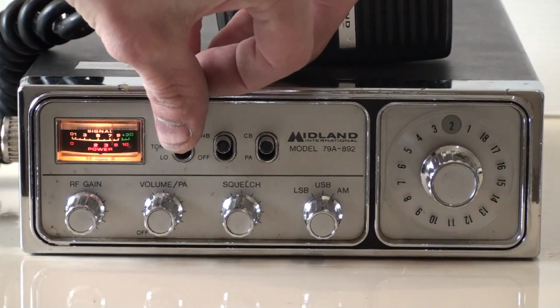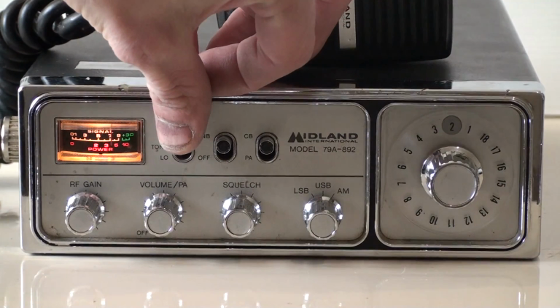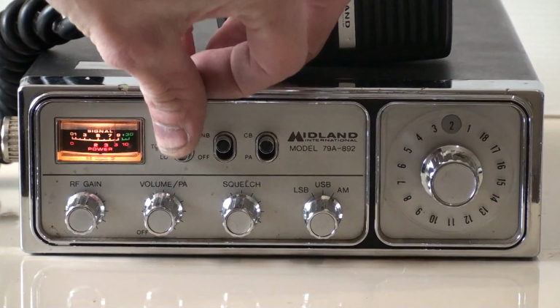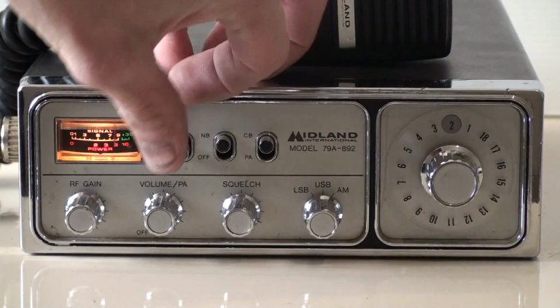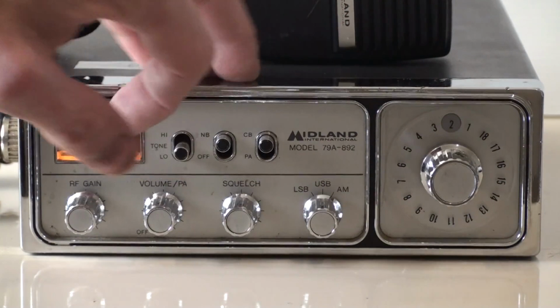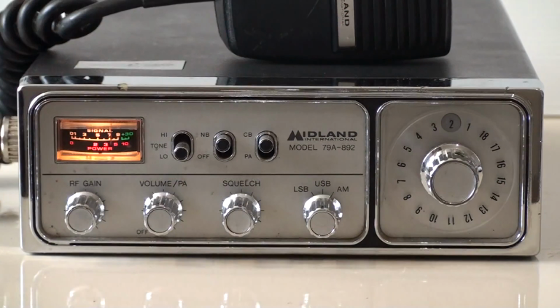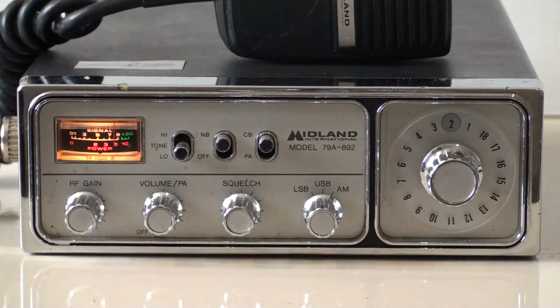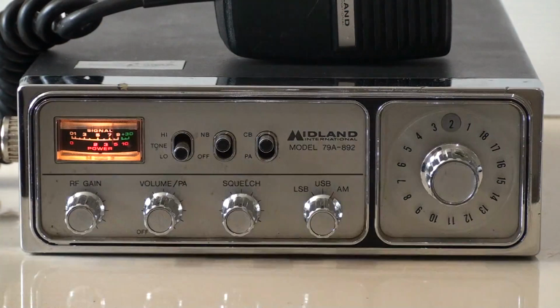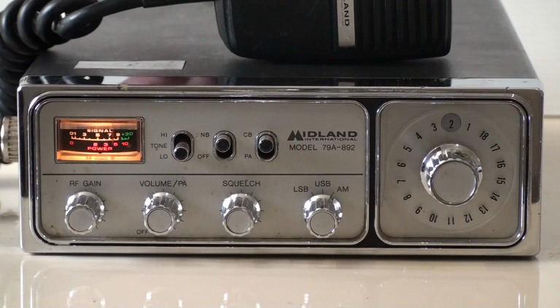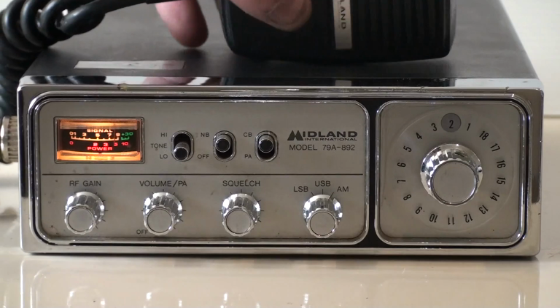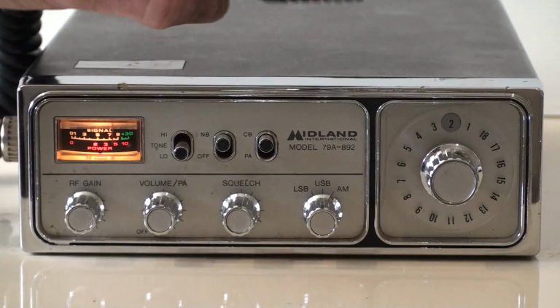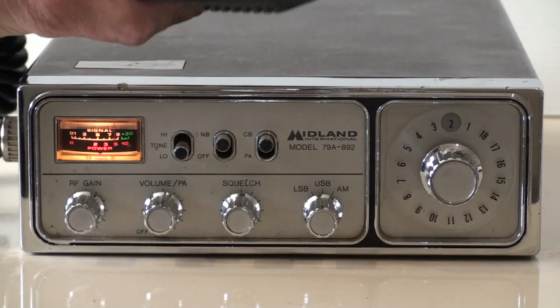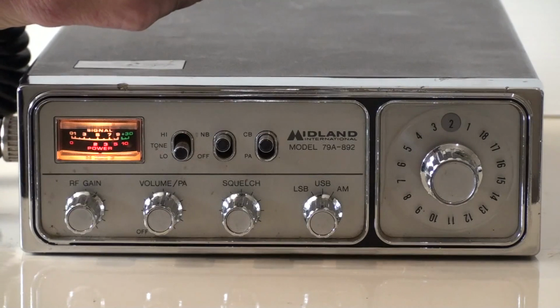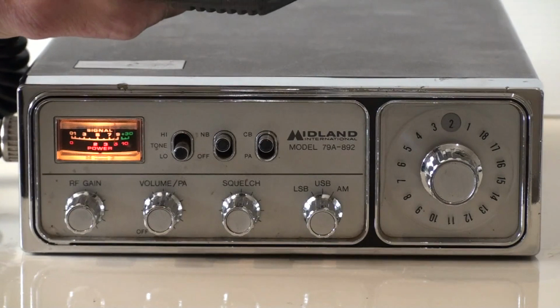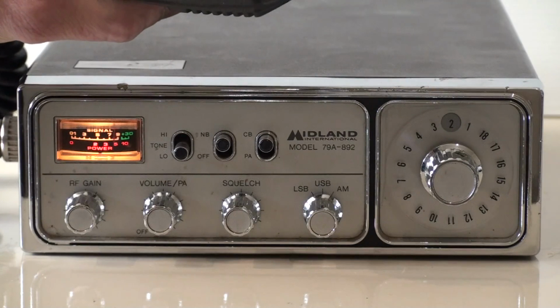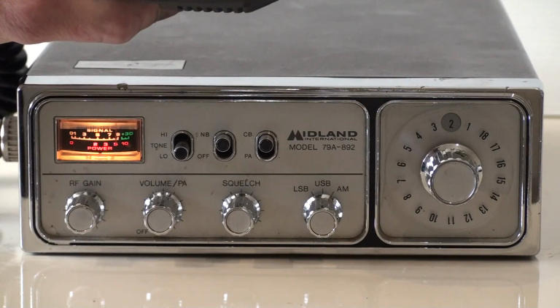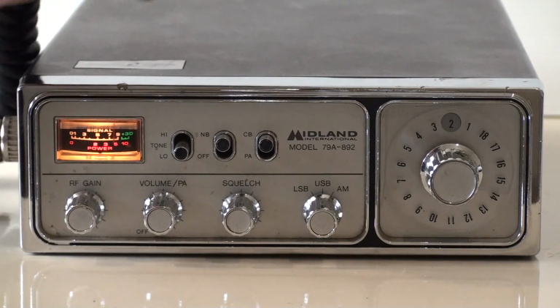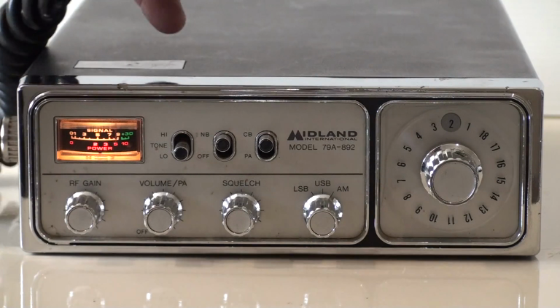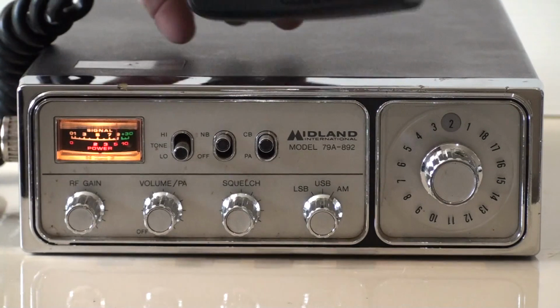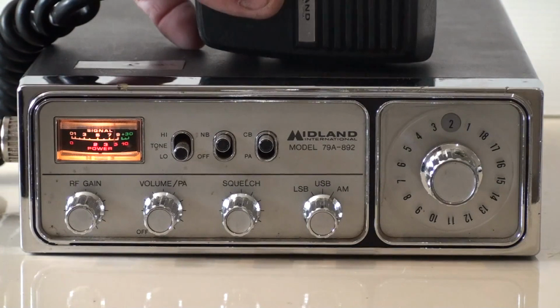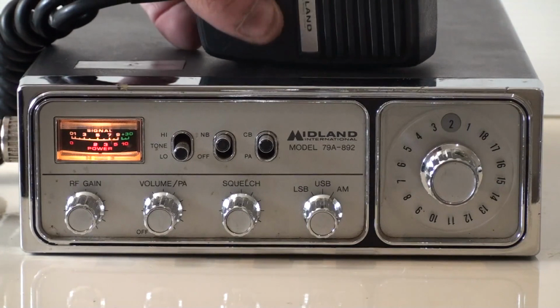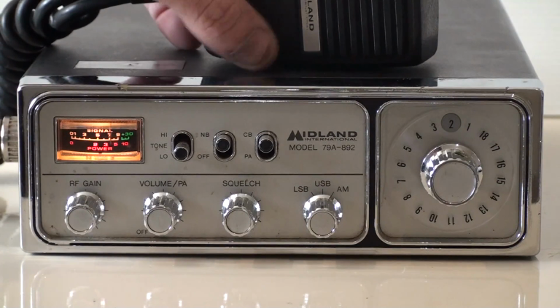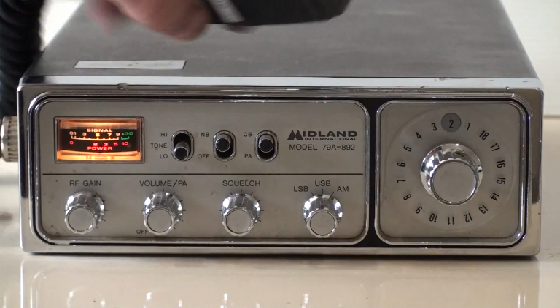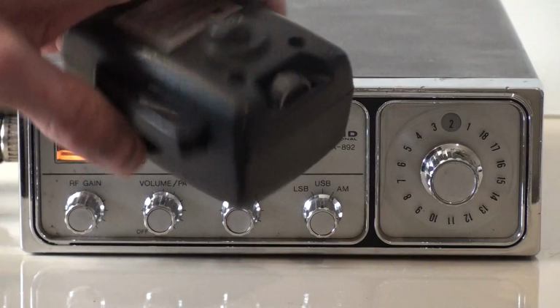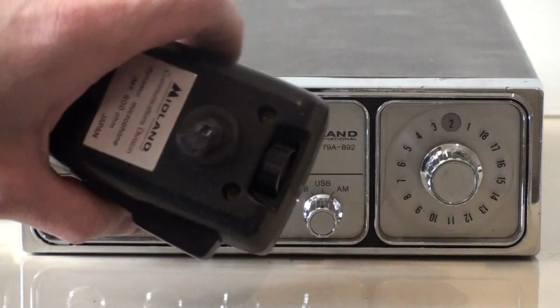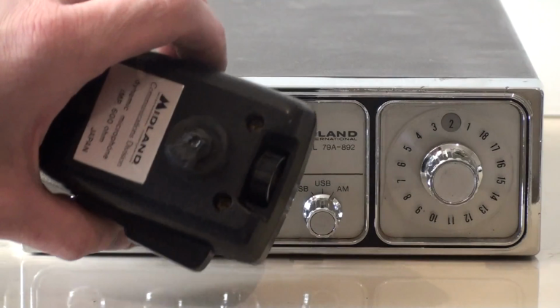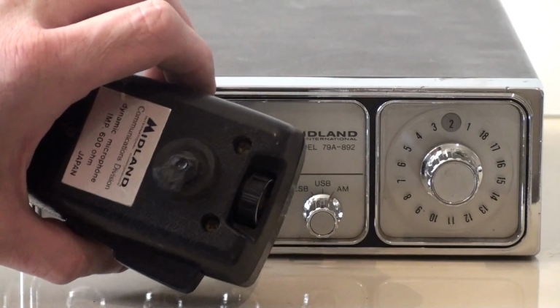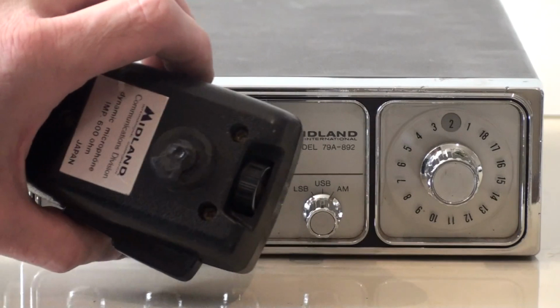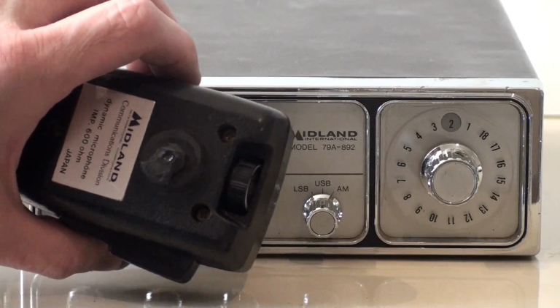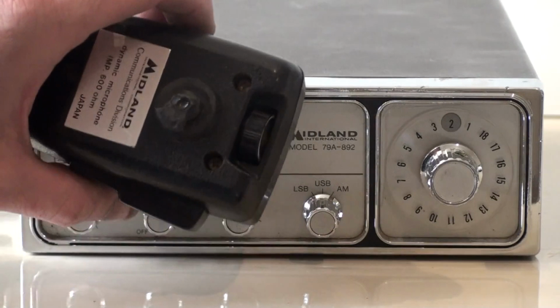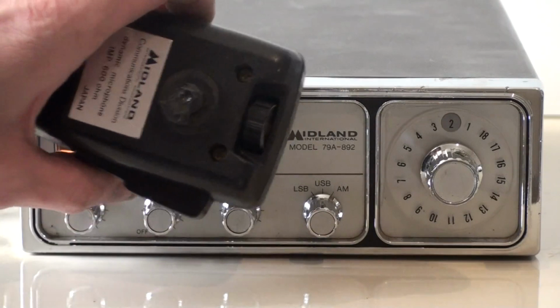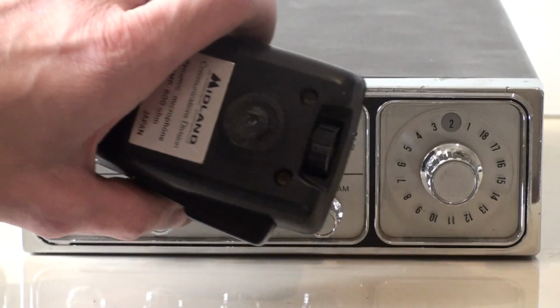It's good for cutting out any background noise. You can see it's in excellent condition and comes with the original microphone. It looks like a Power Mark — it is a Power Mark — and it's got a microphone gain on the actual mic there, as you can see.